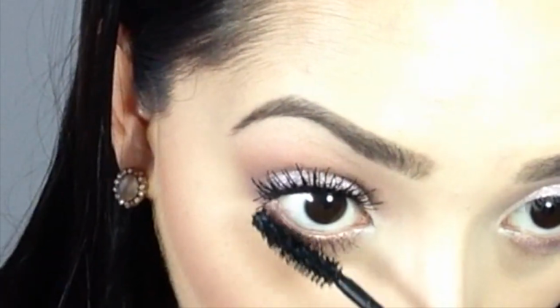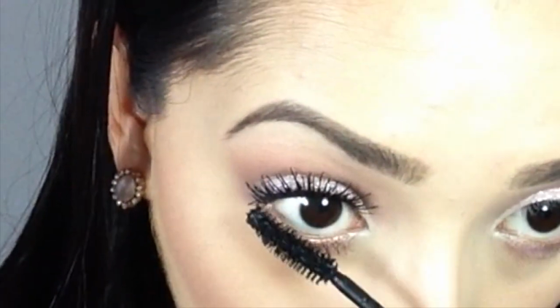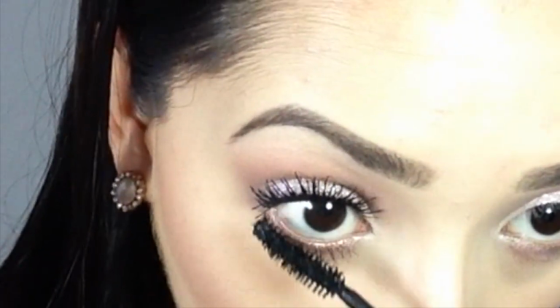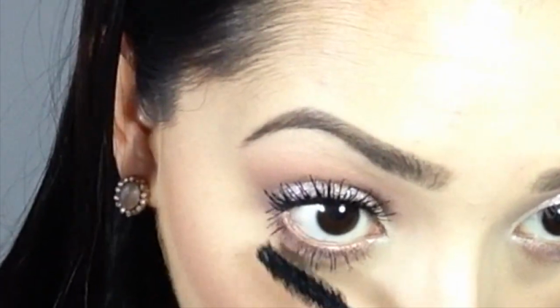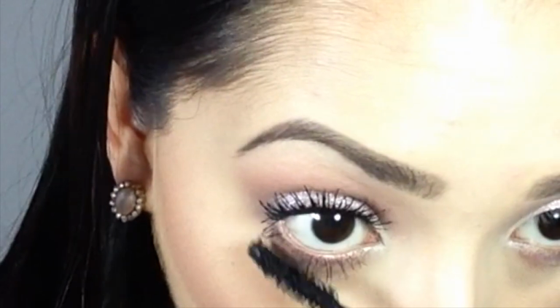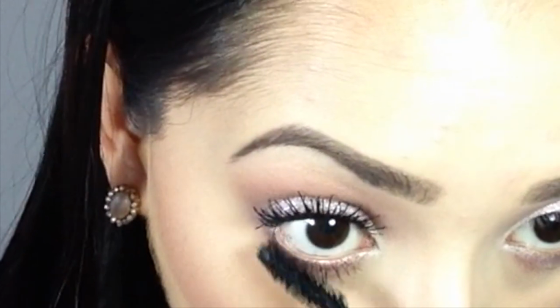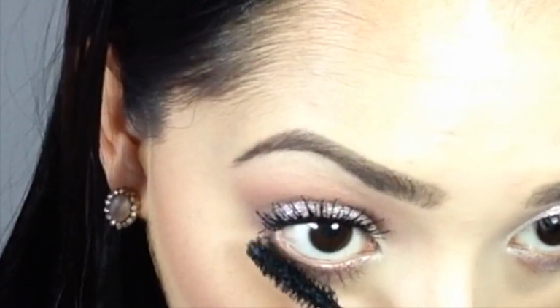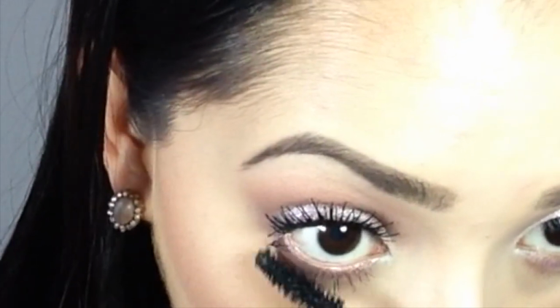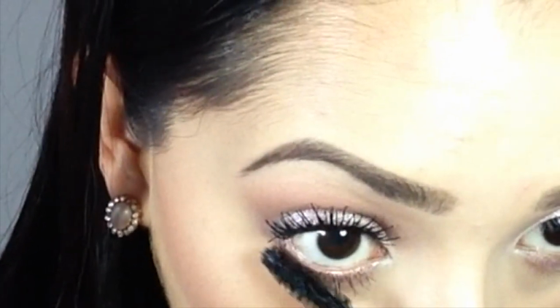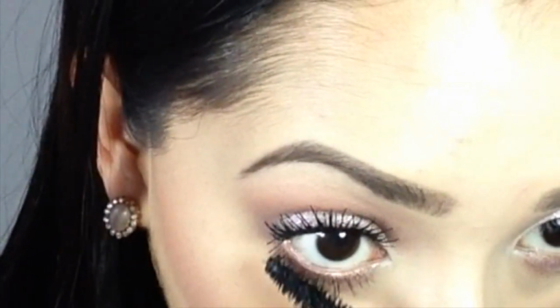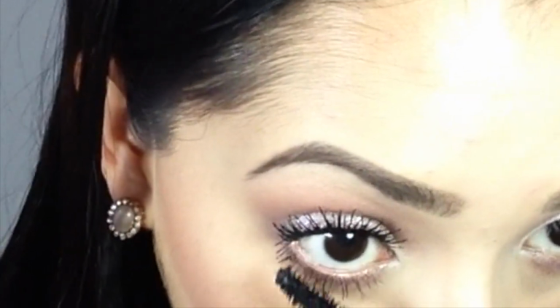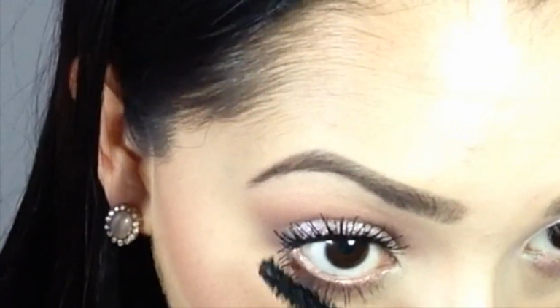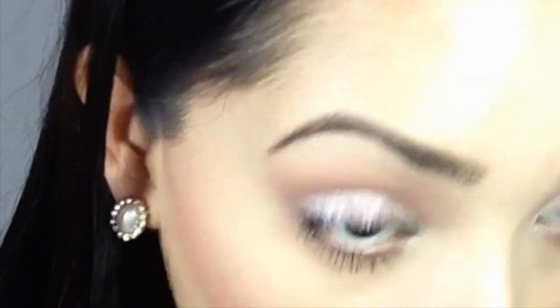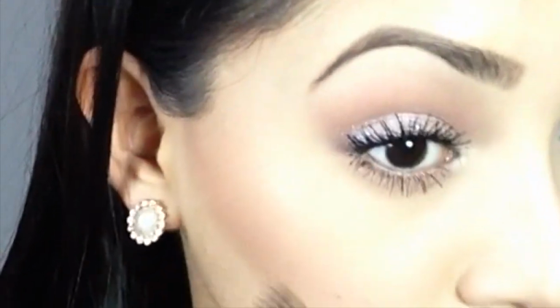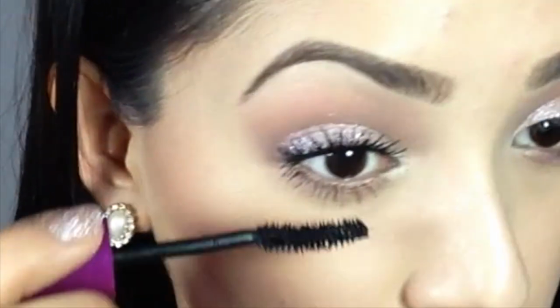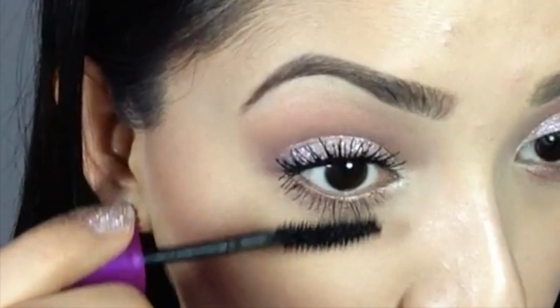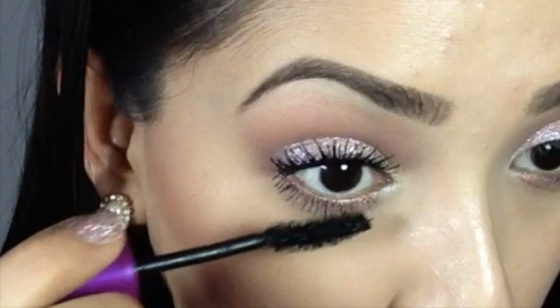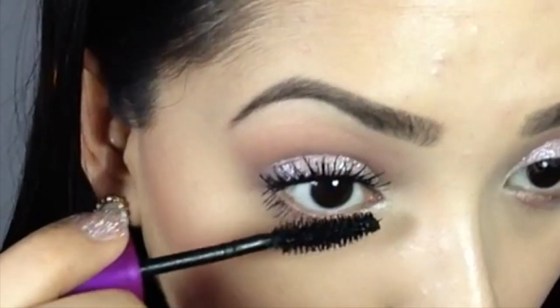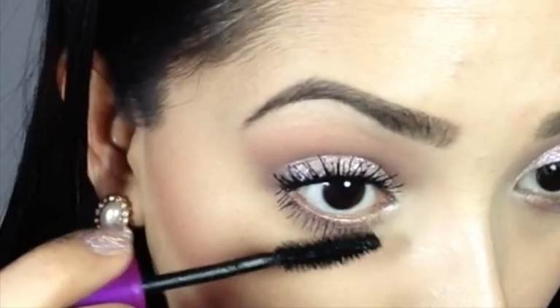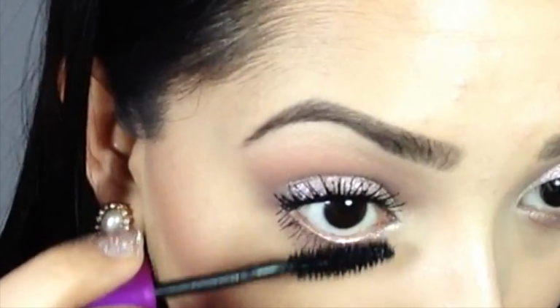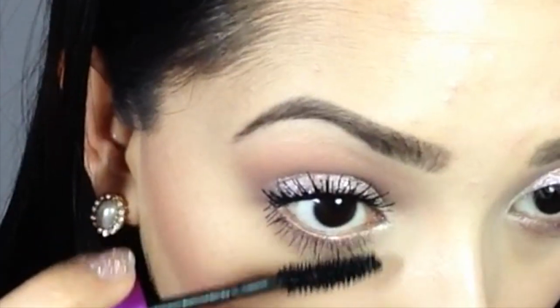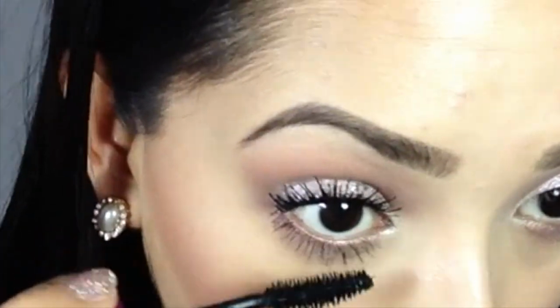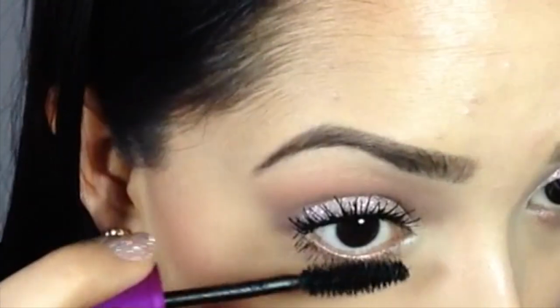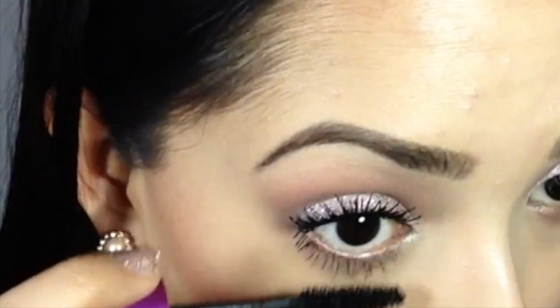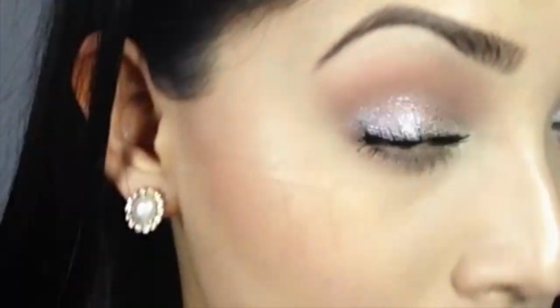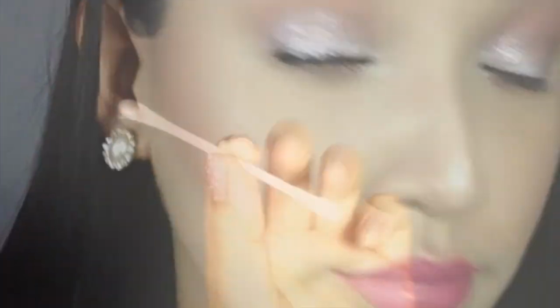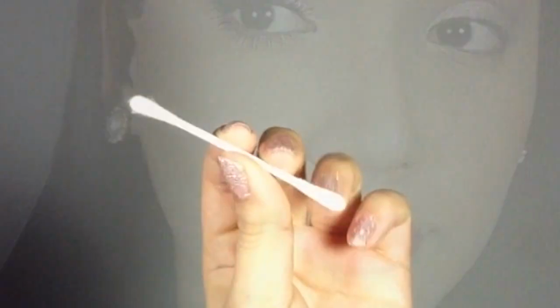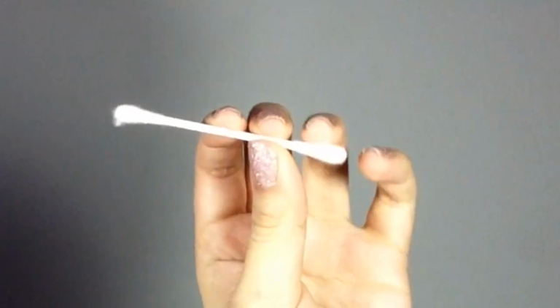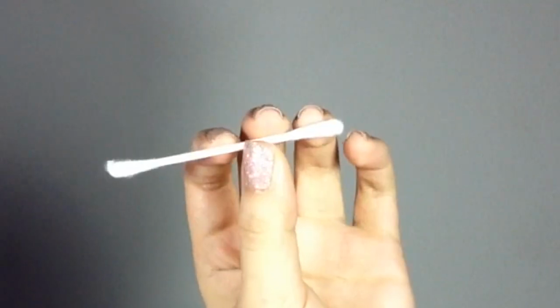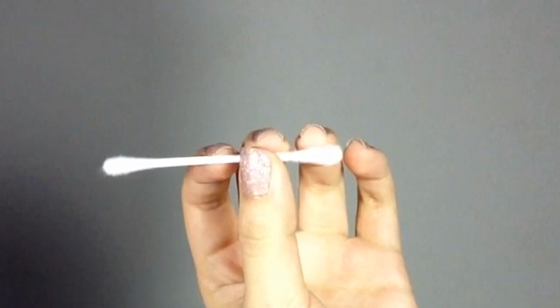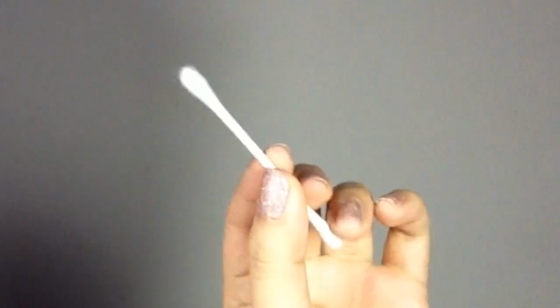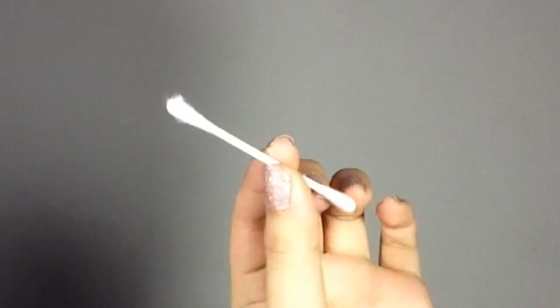We all have different meanings for 'coats.' I never dunk the wand back into the bottle because I feel like that just makes it clumpy. I just use whatever is already on the wand.